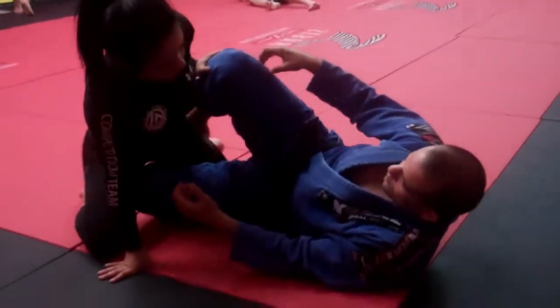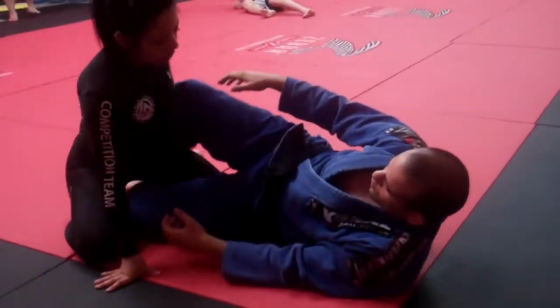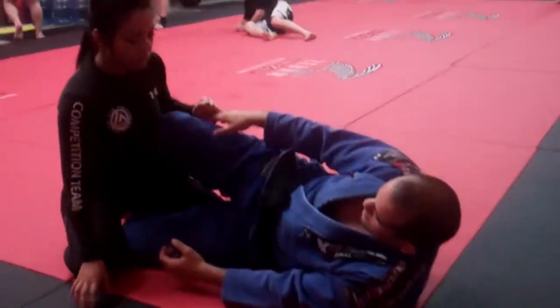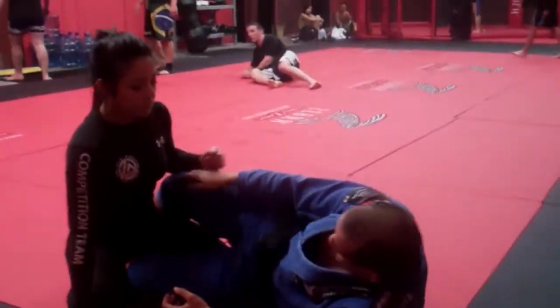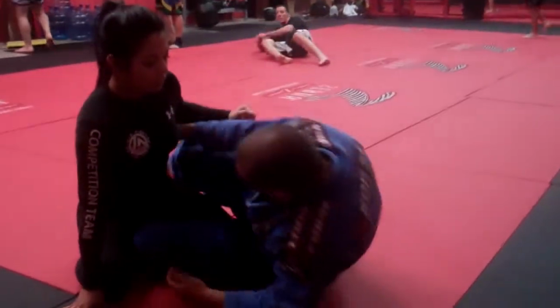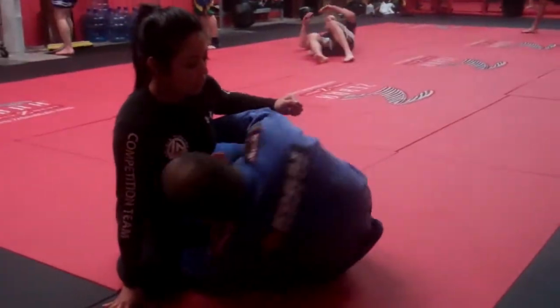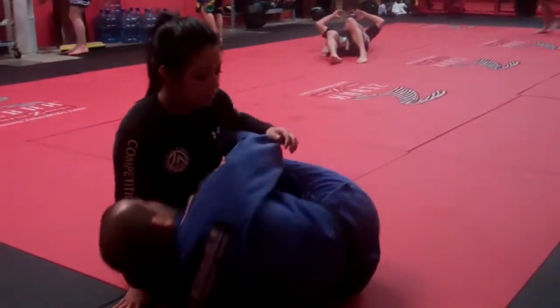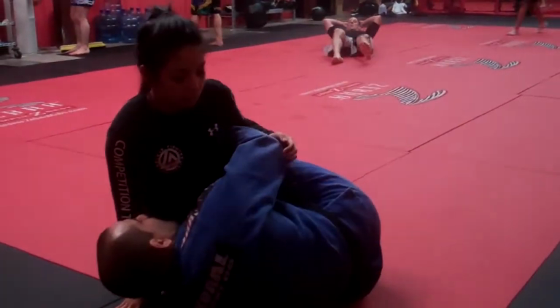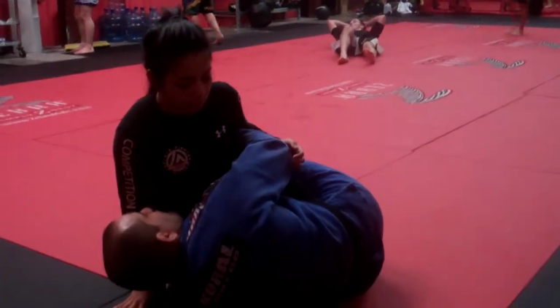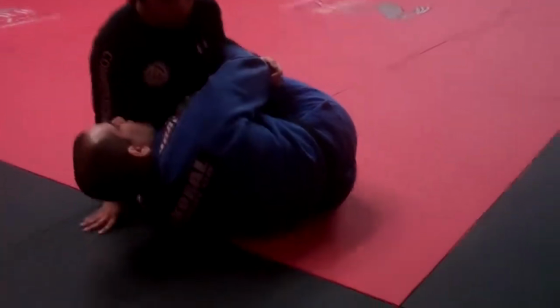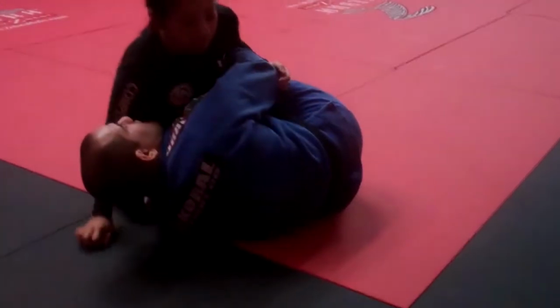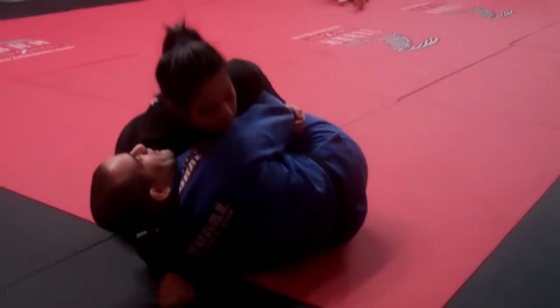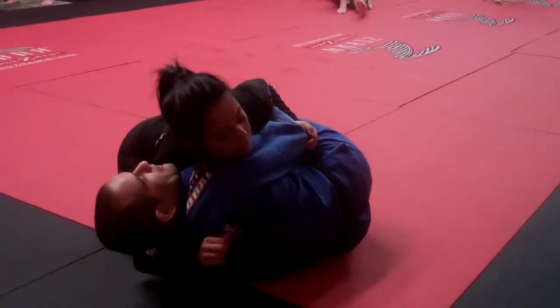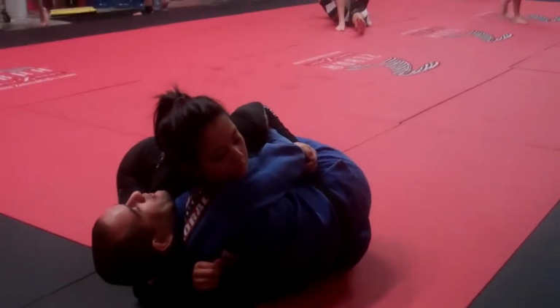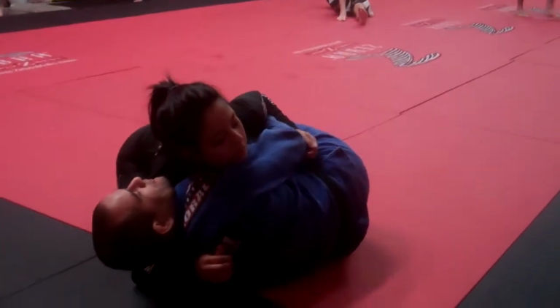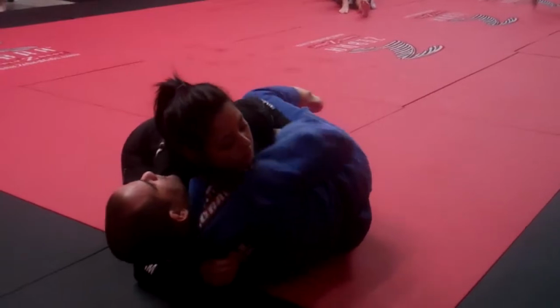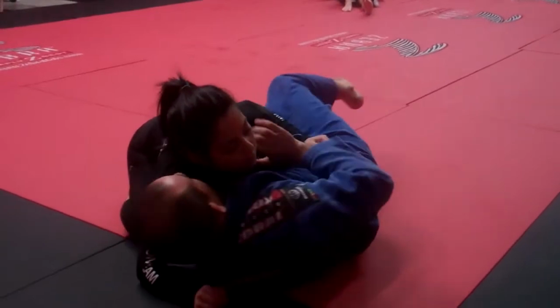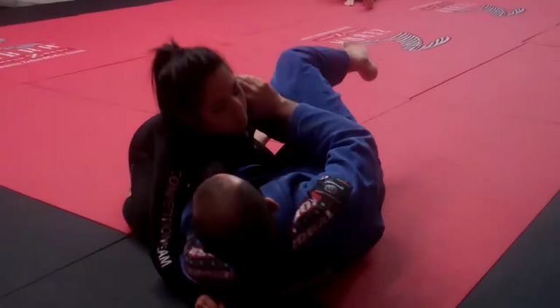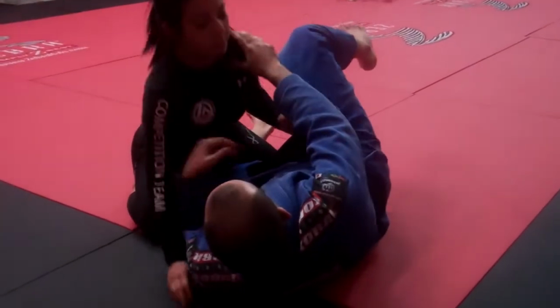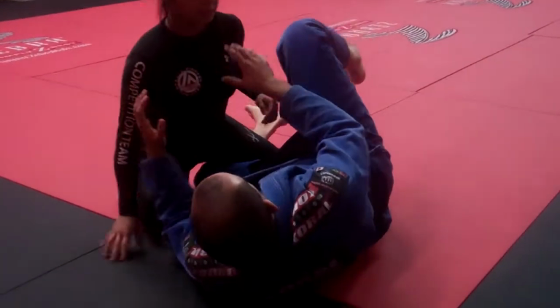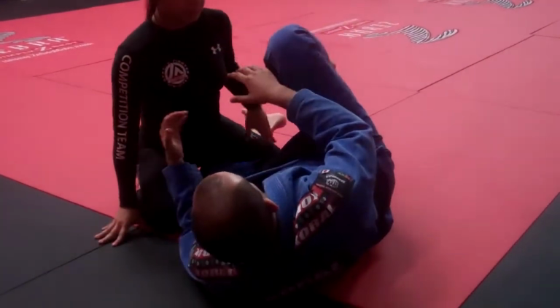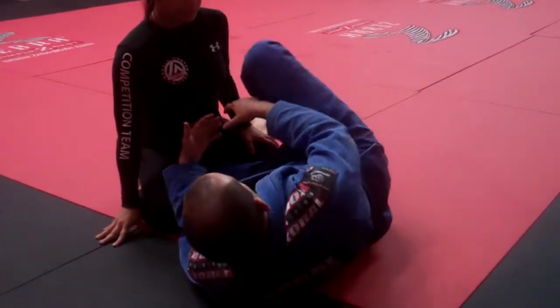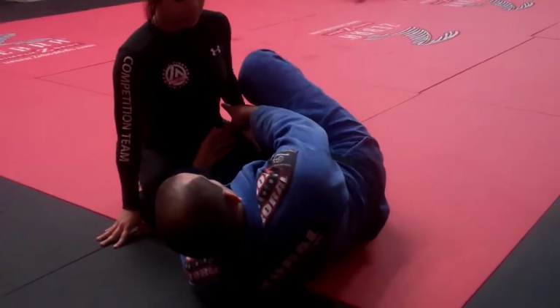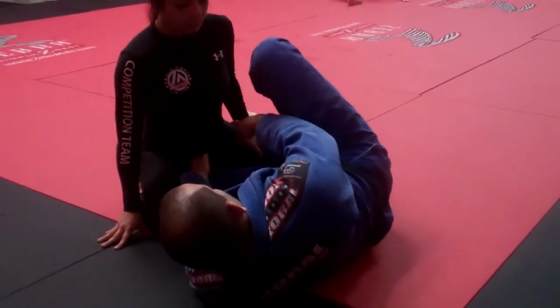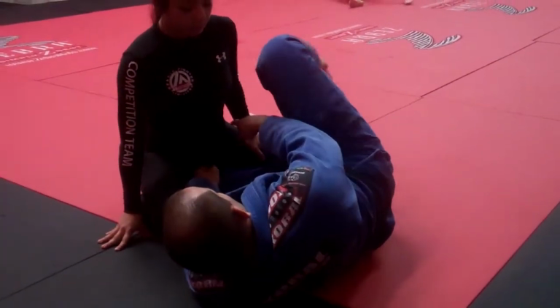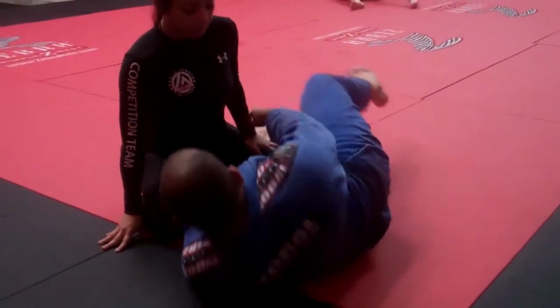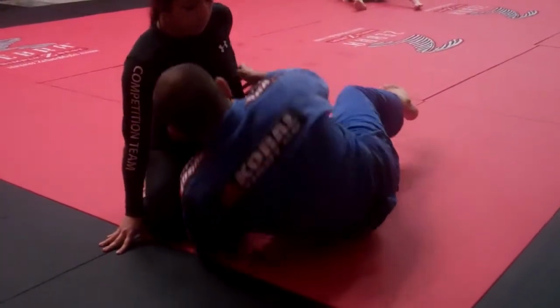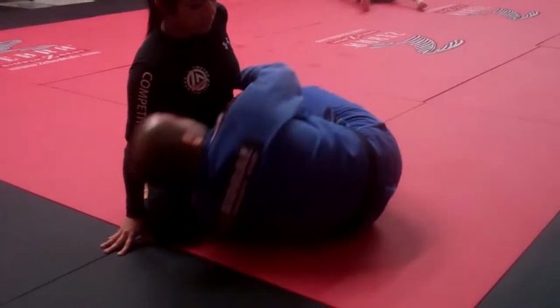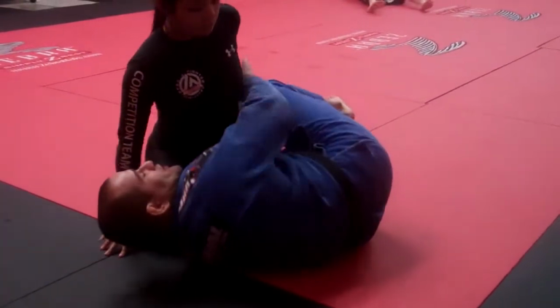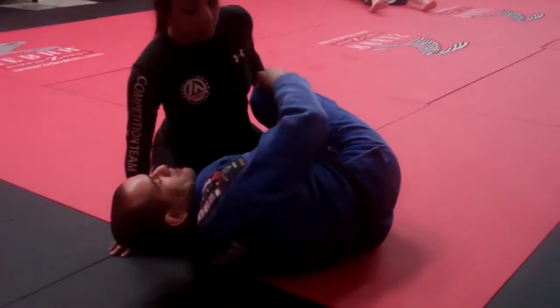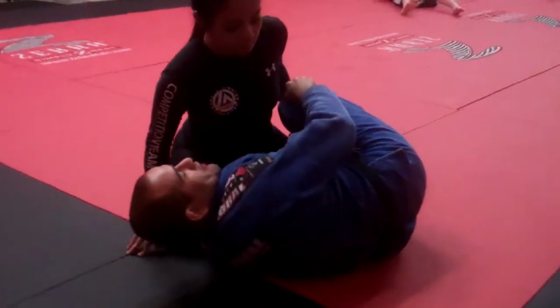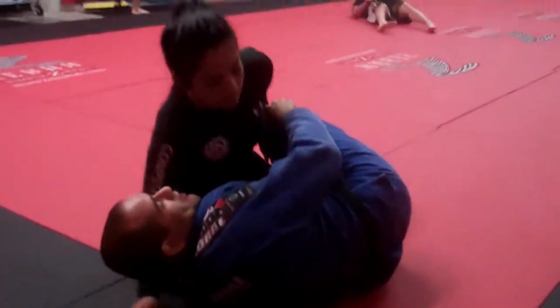When you go for the straight half guard like this, she can hug my neck here. So you're leaving too much space. You're going to have the other hook, you hug here, she hugs your neck.